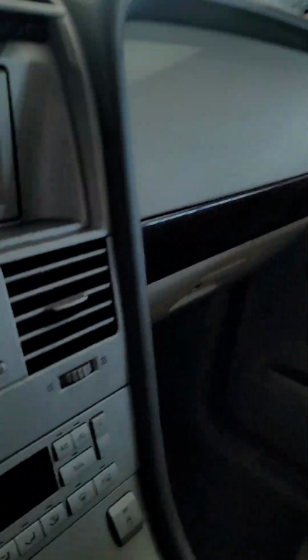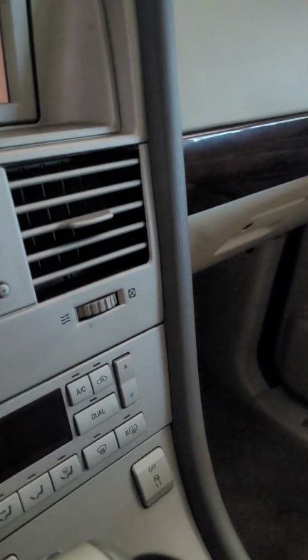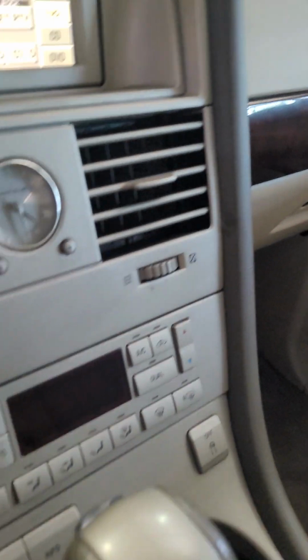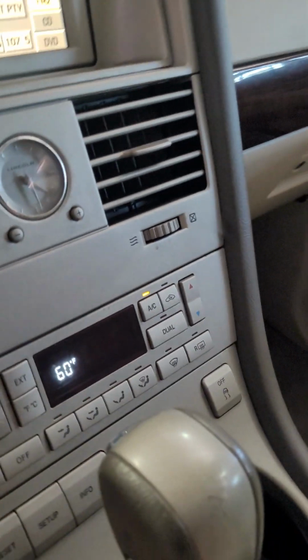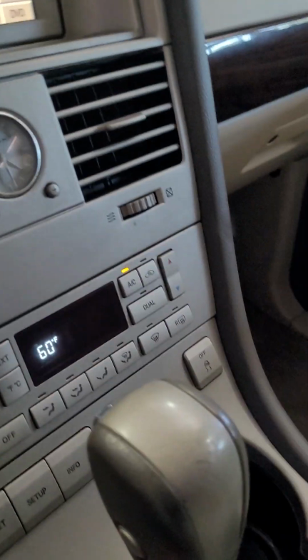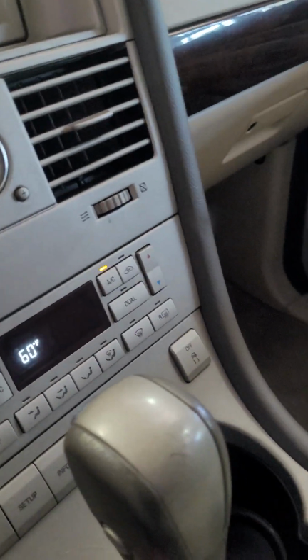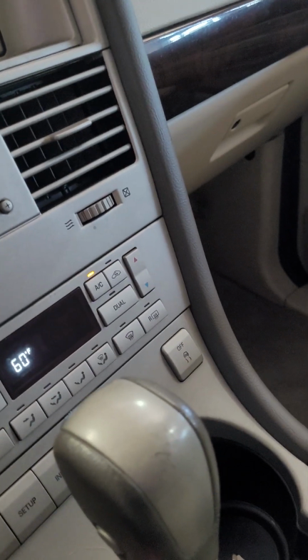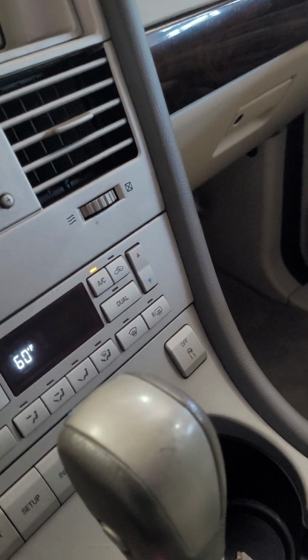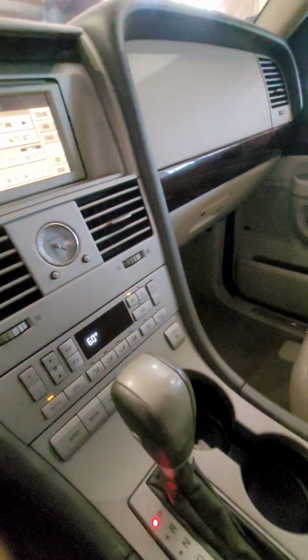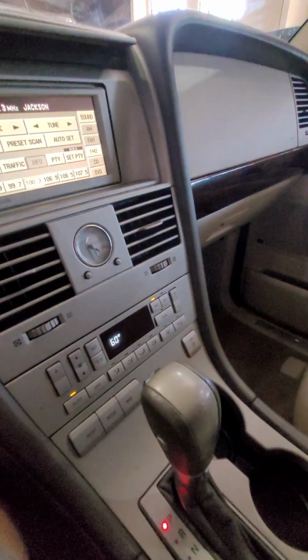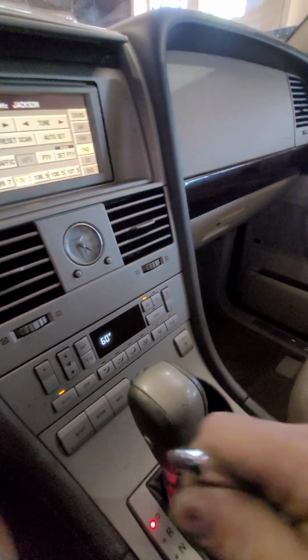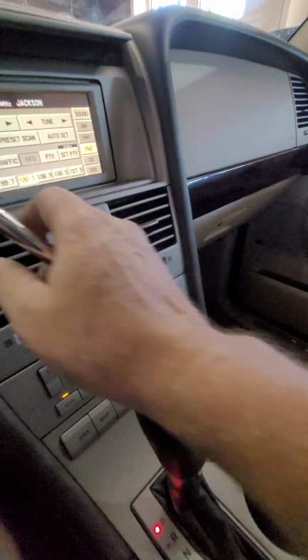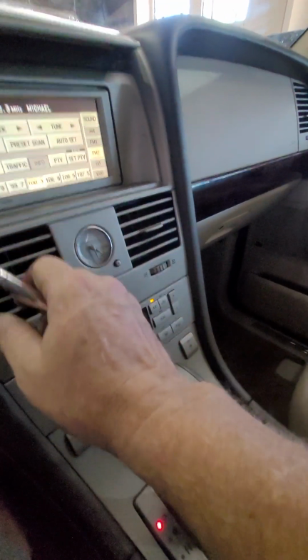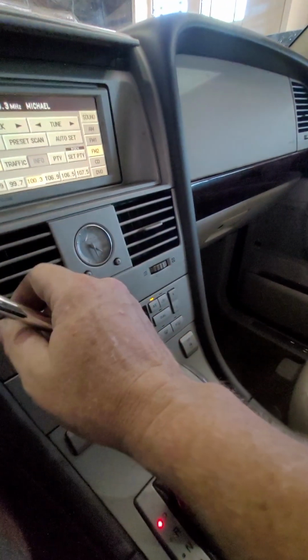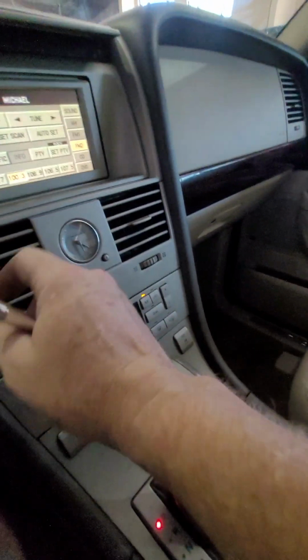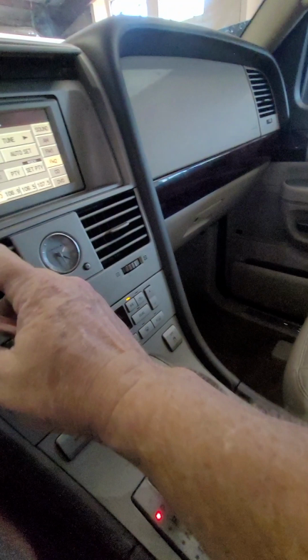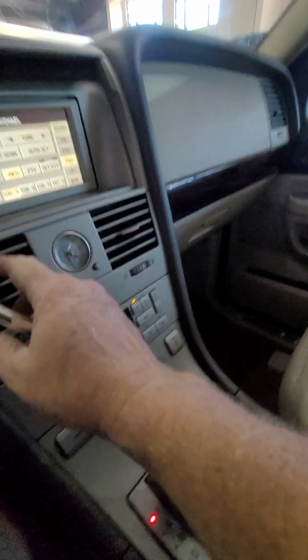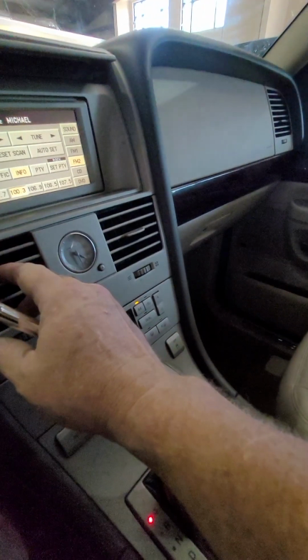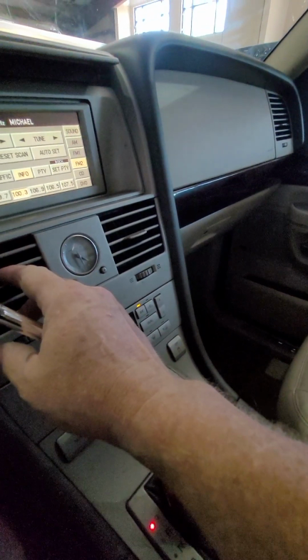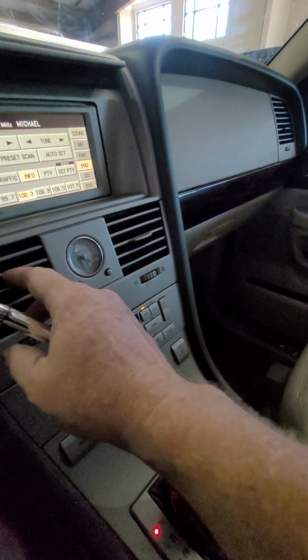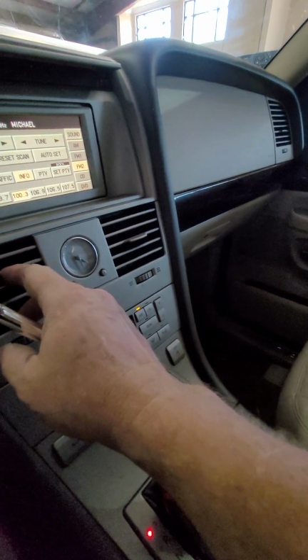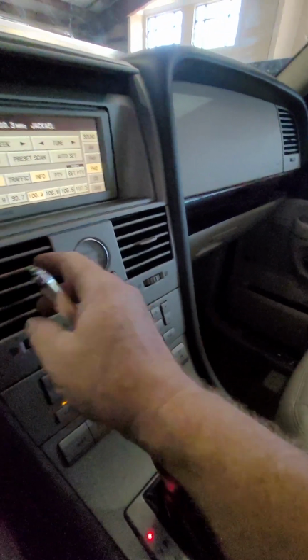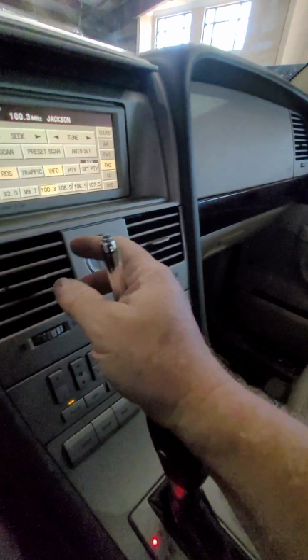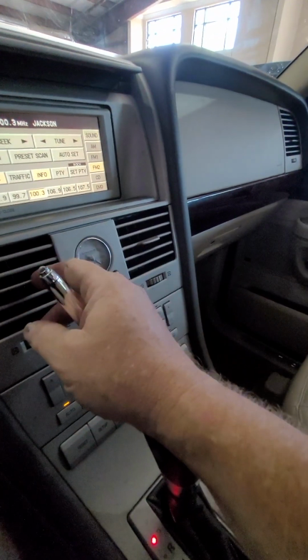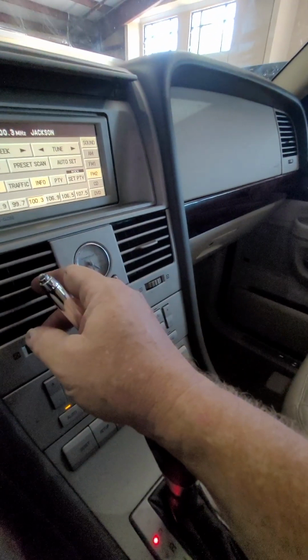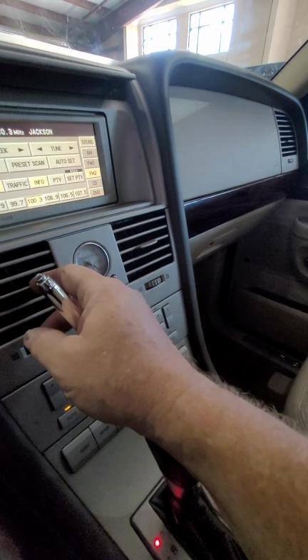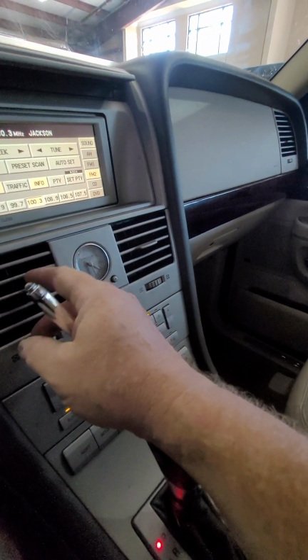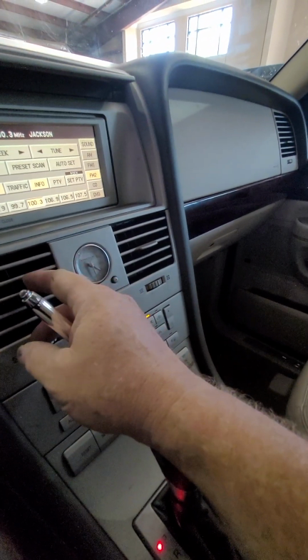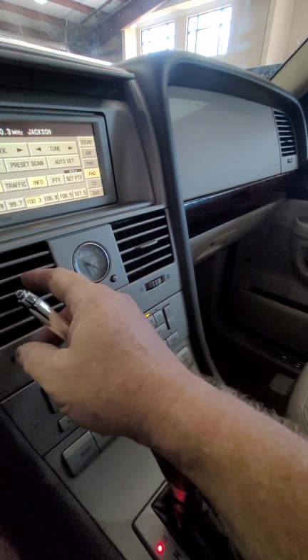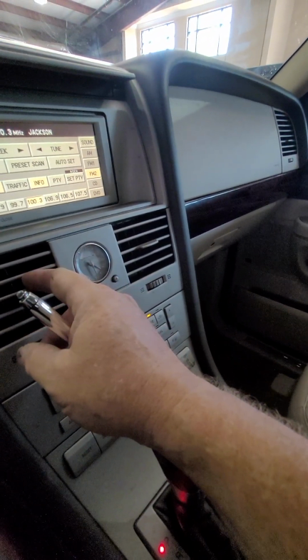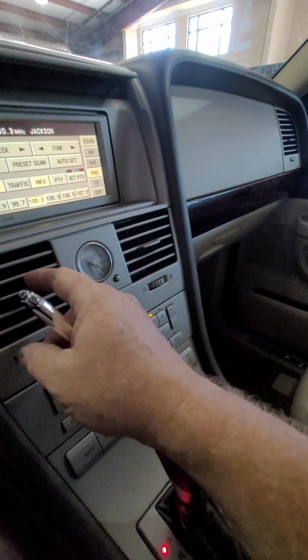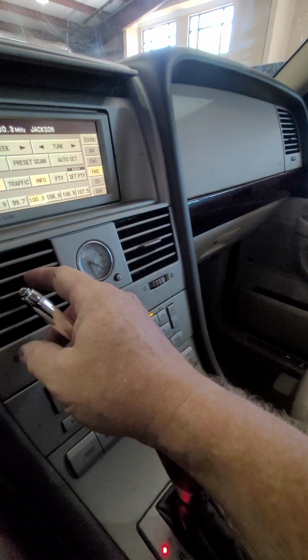Then you hit the auto AC here, and it is cold, because it's been over 100 degrees for I don't know how many — going on 15, 20 days.